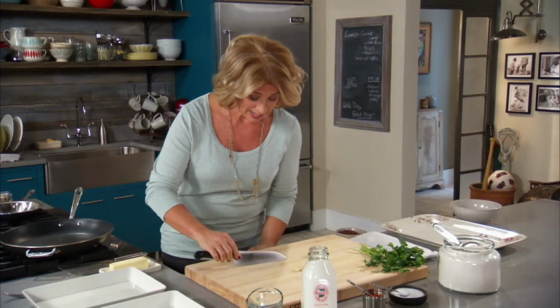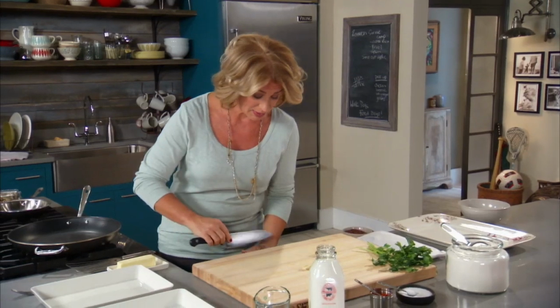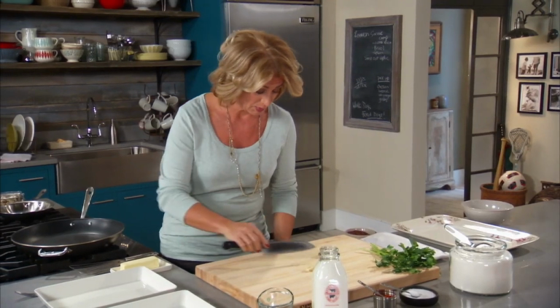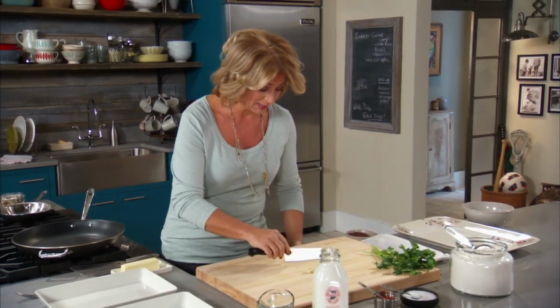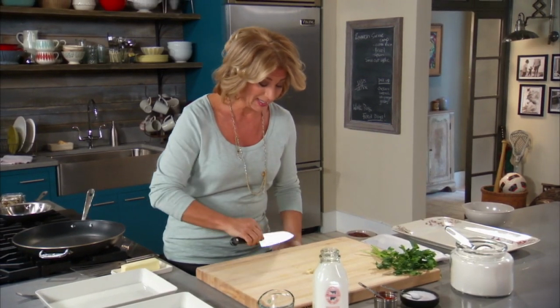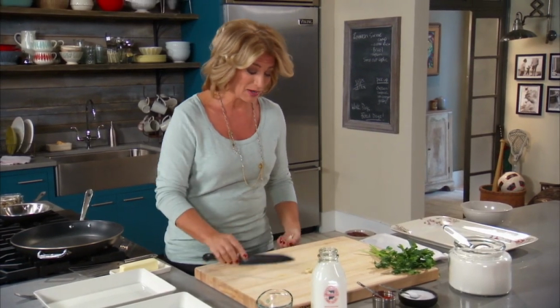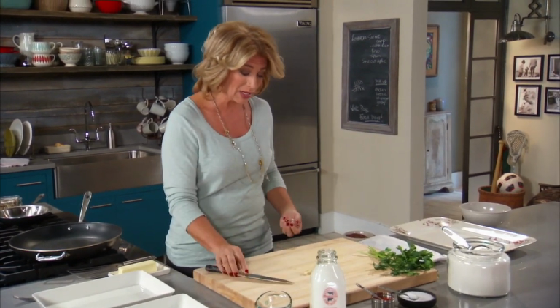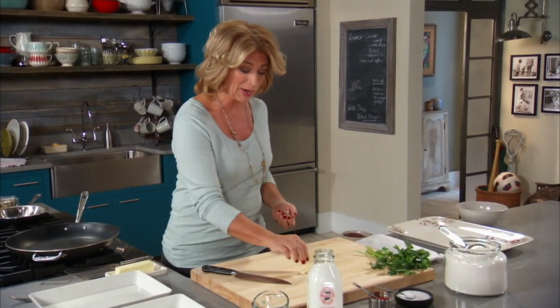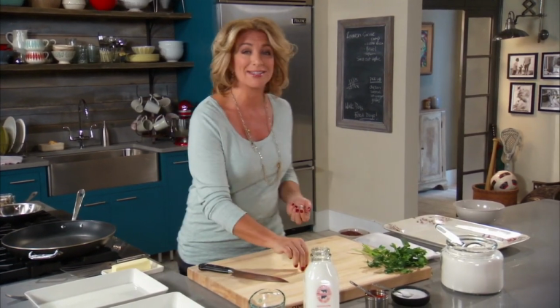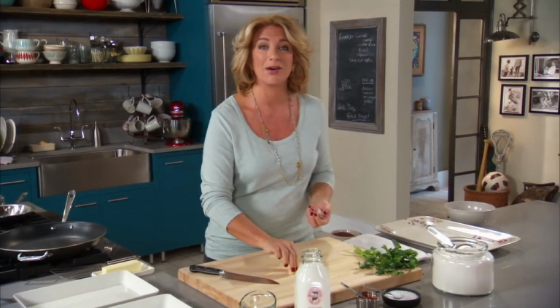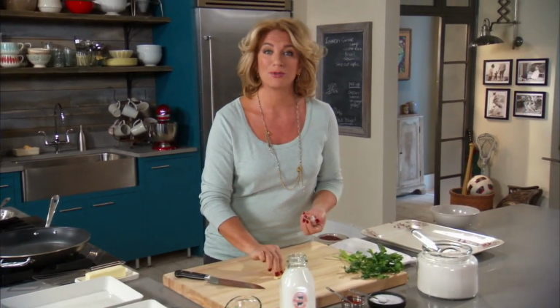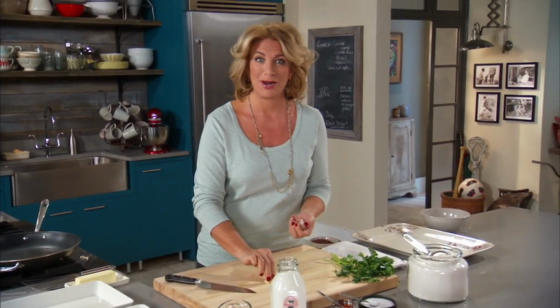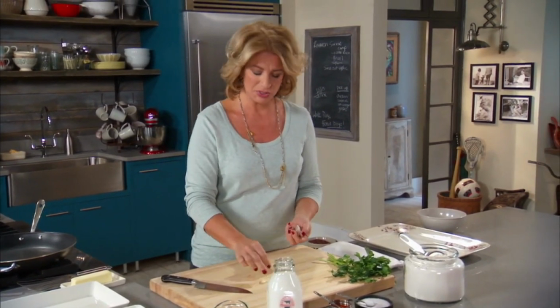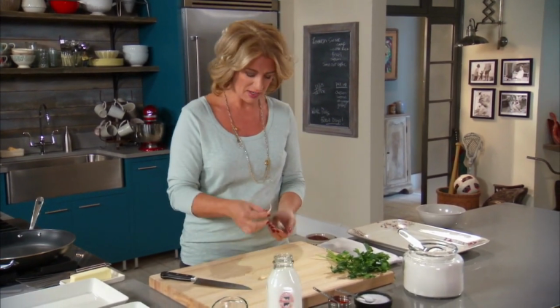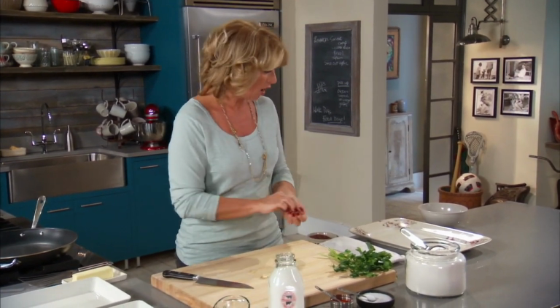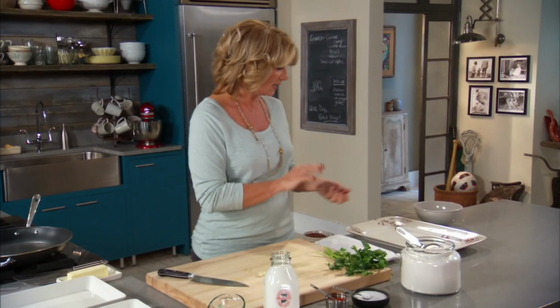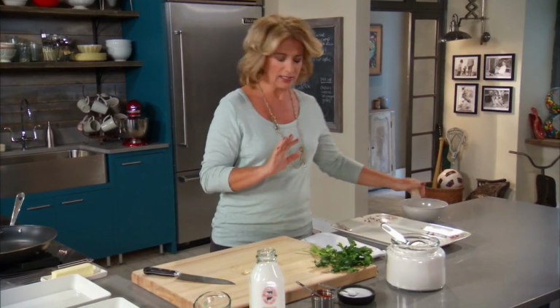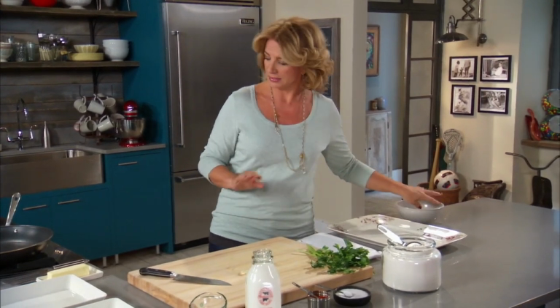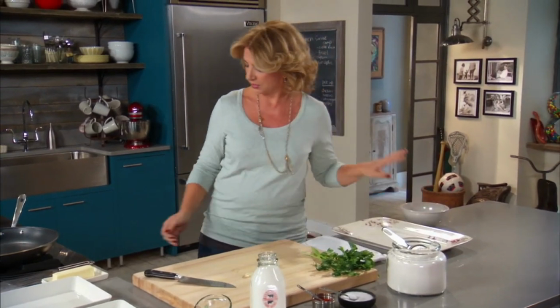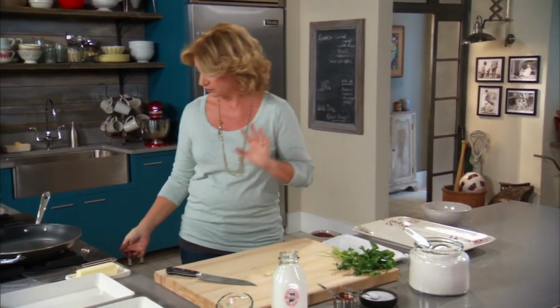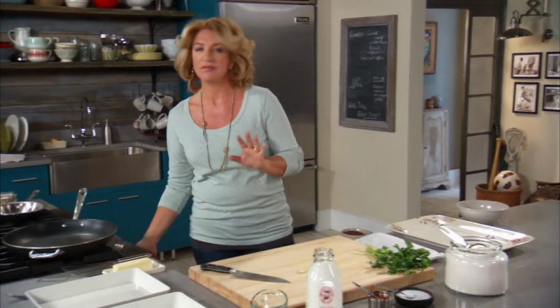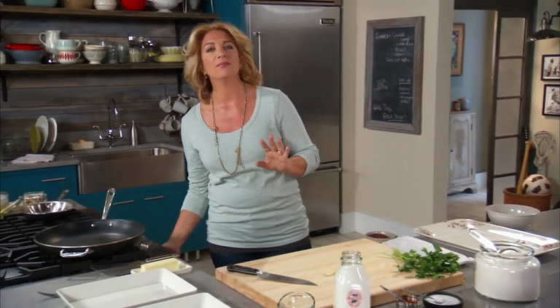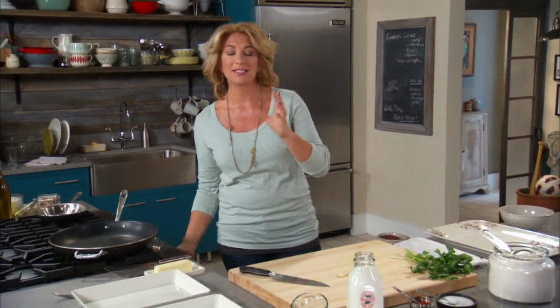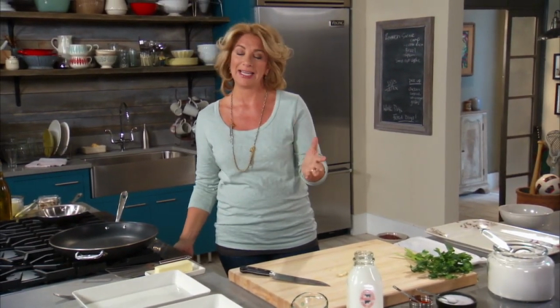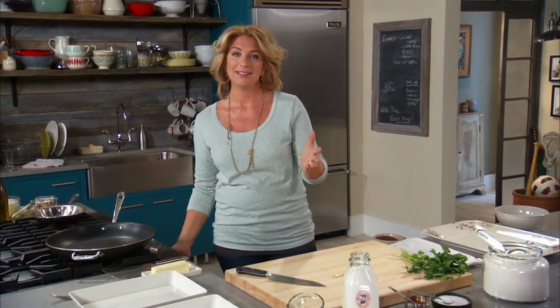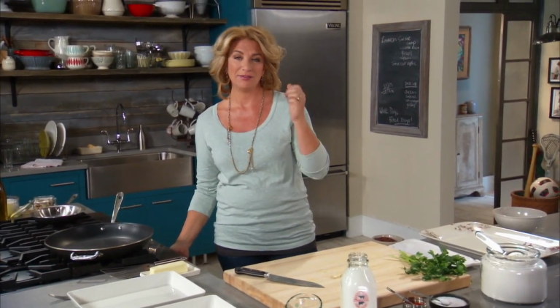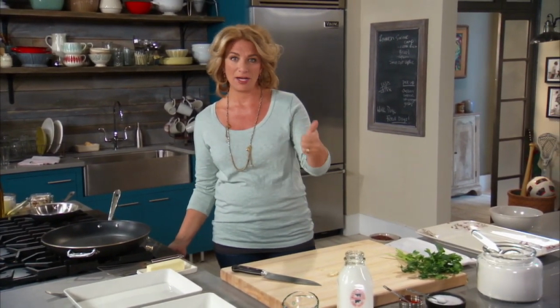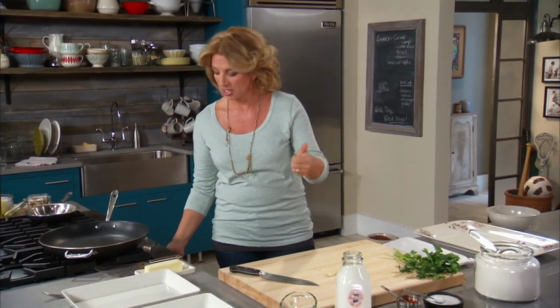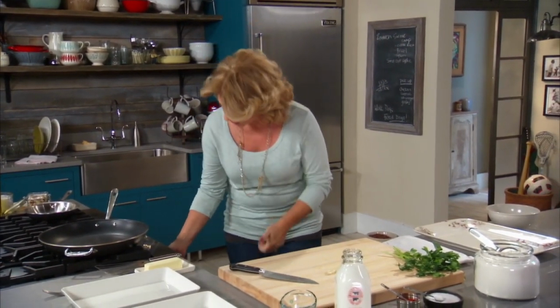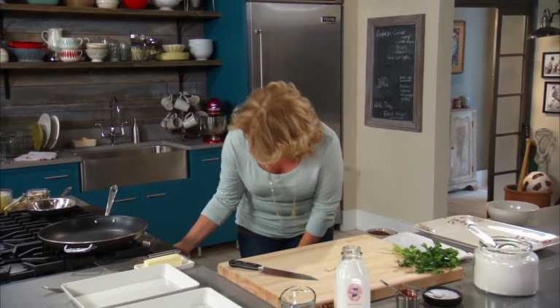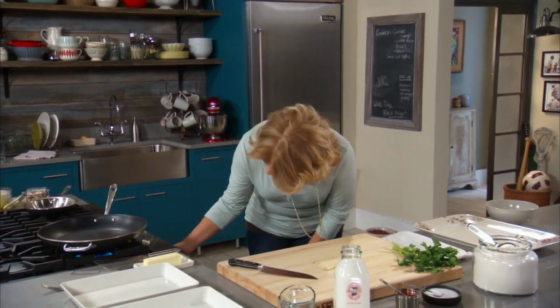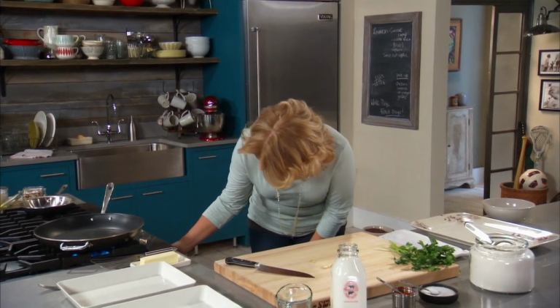Today I'm going to start with something that I think is a really great way to start: brook trout, which has a really lovely, gentle flavor. And that's the key — you need fresh, and you need a kind of gentle flavor.